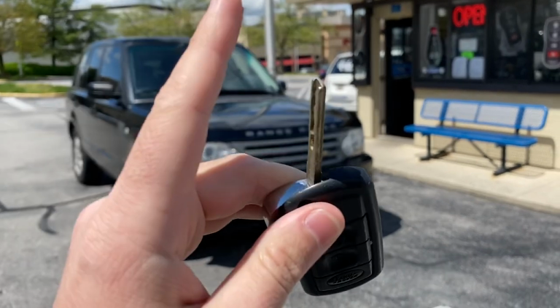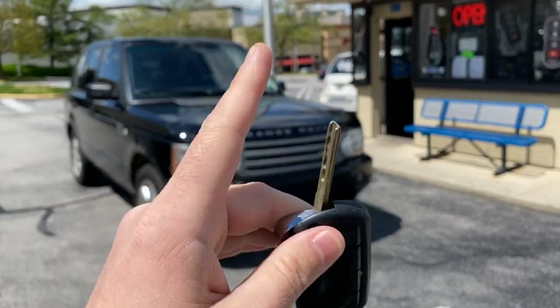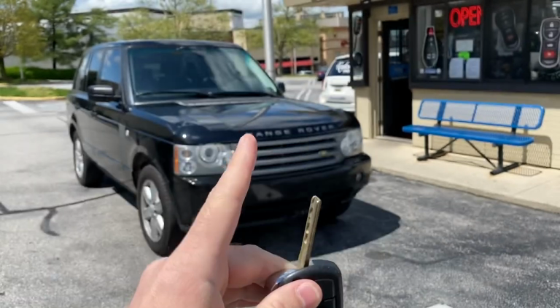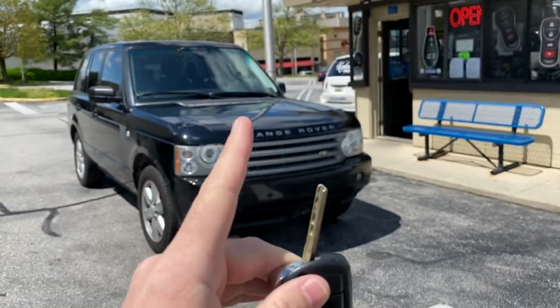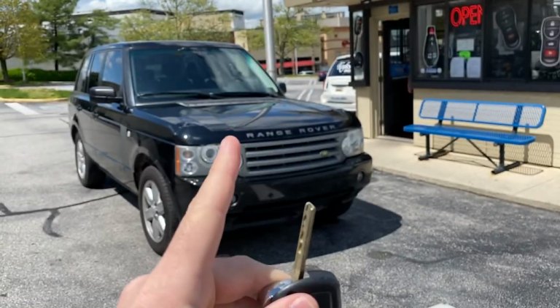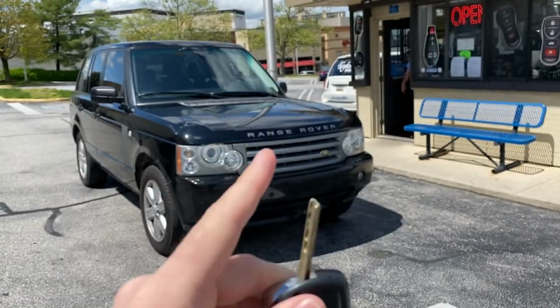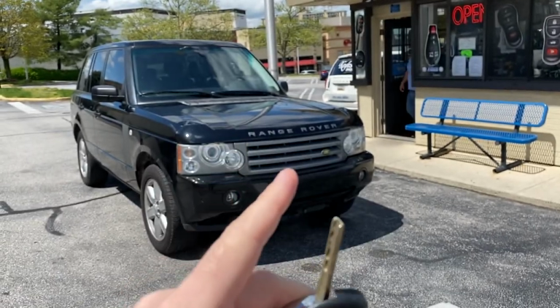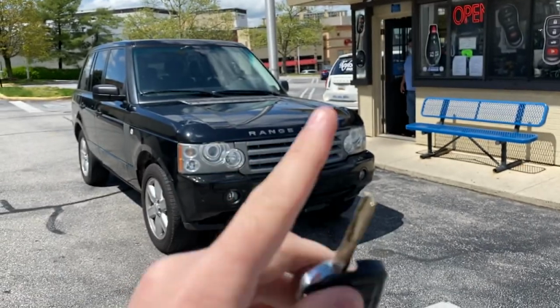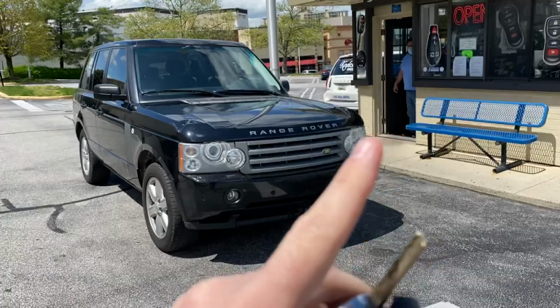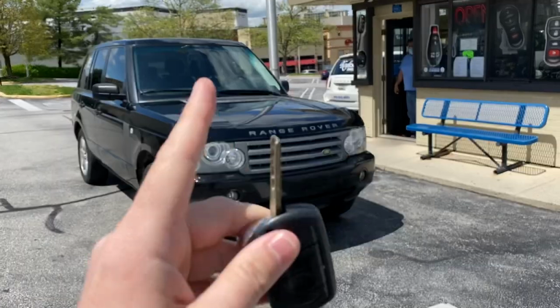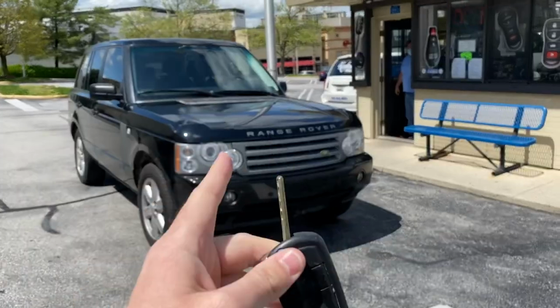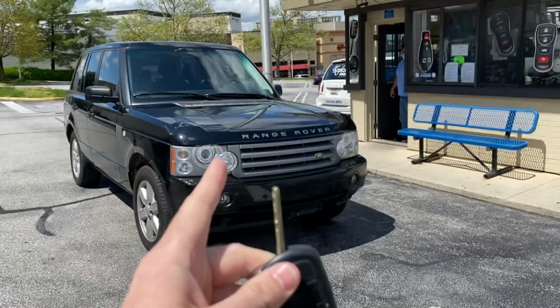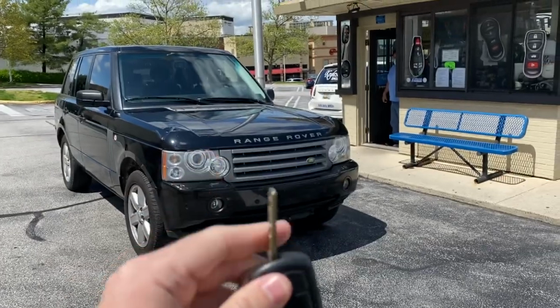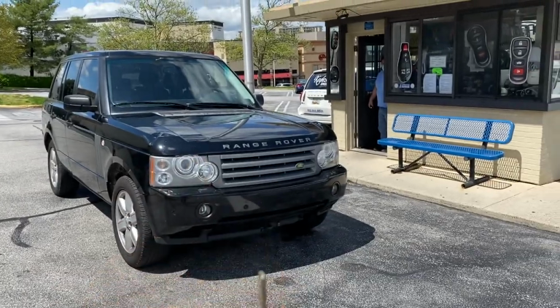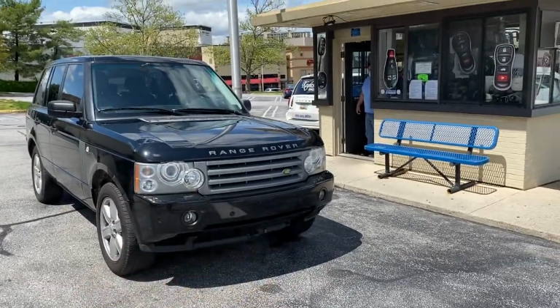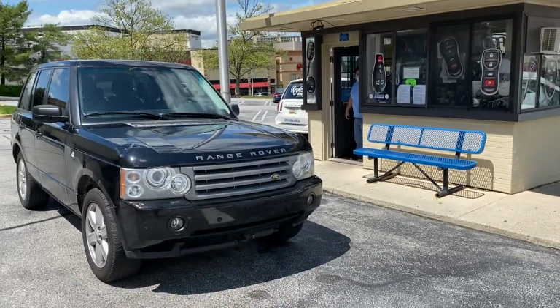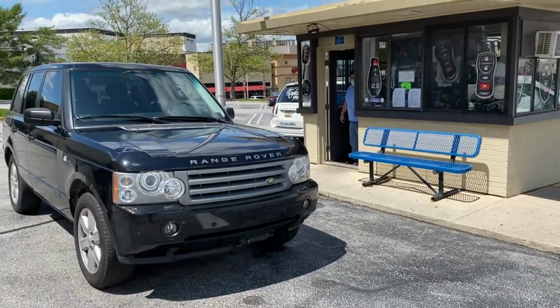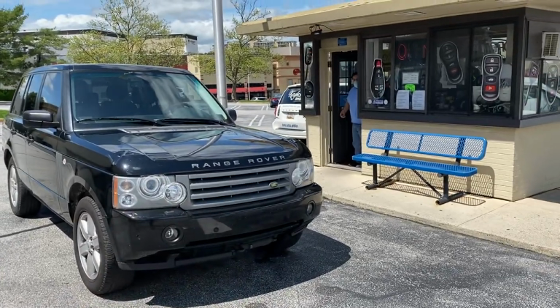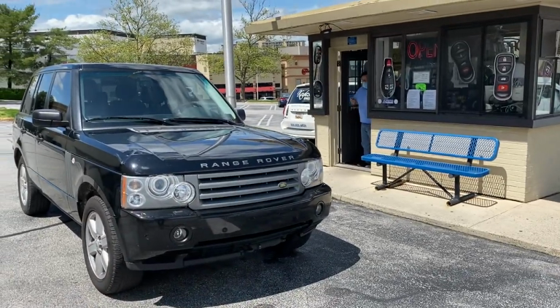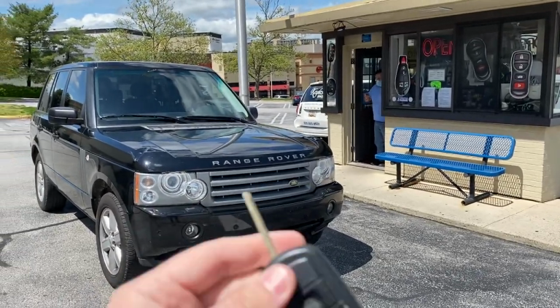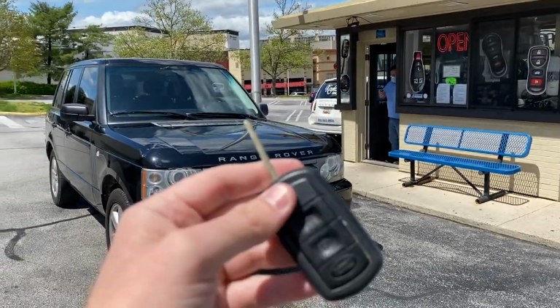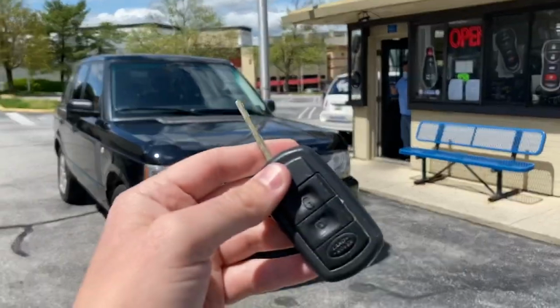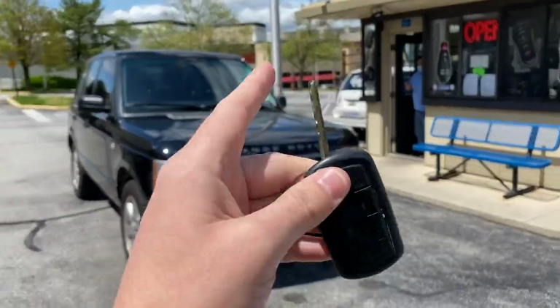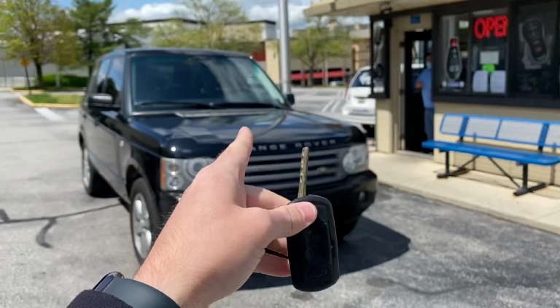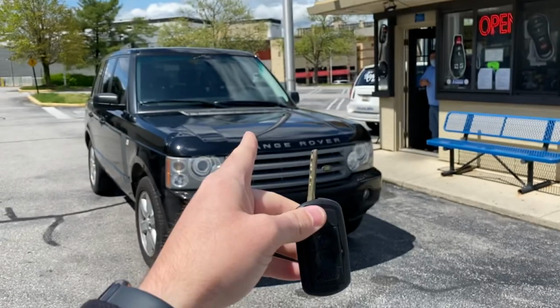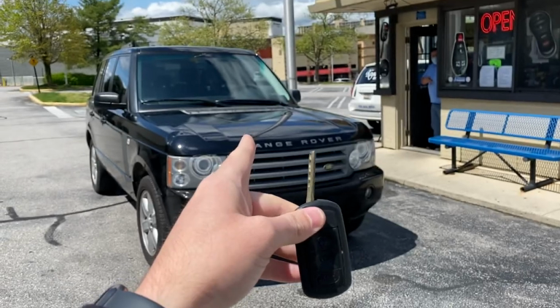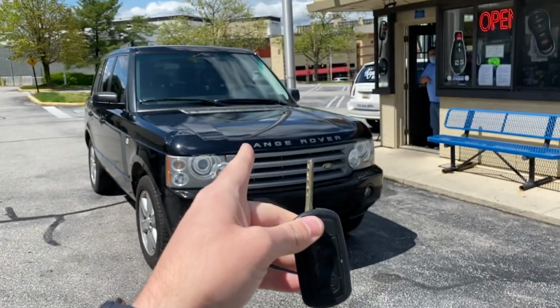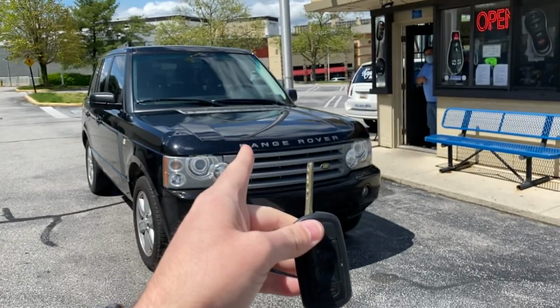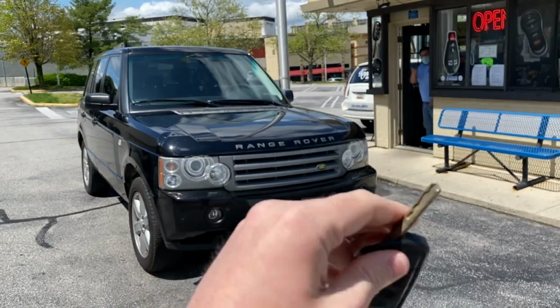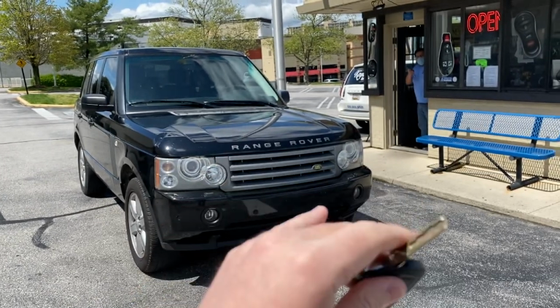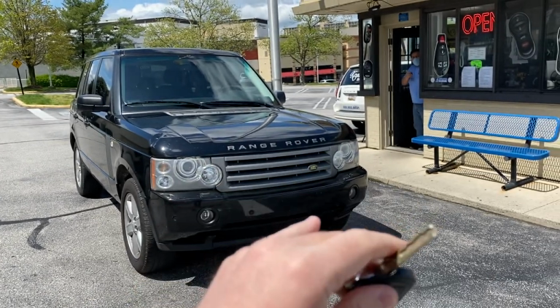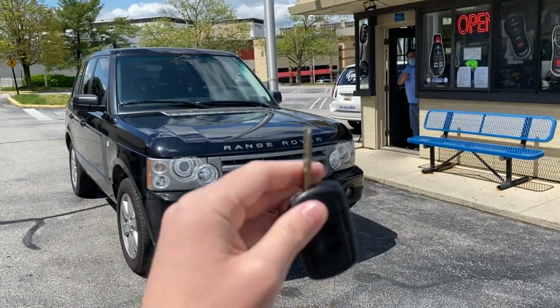On the newer ones it's even worse. 2015 and up Range Rover push-to-start is $4,000 if you lose all the keys and the car is locked because the alarm is activated.